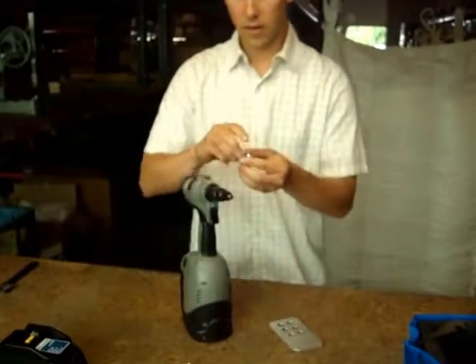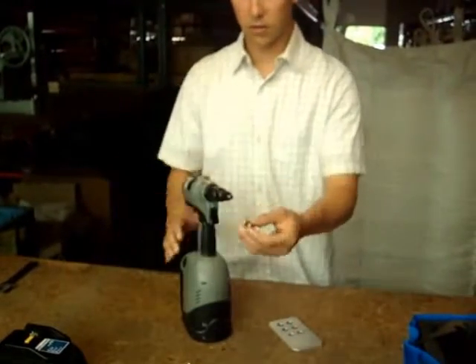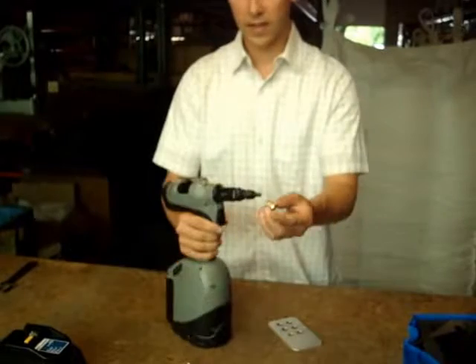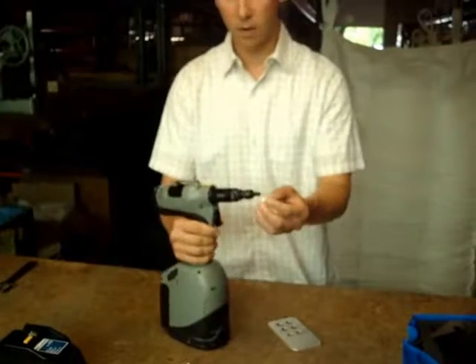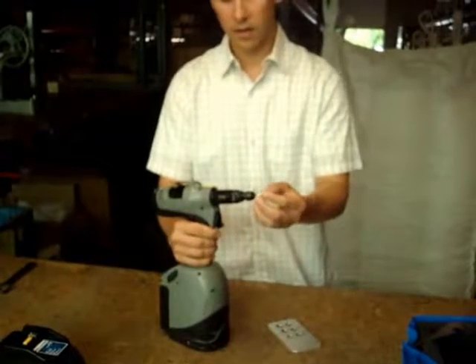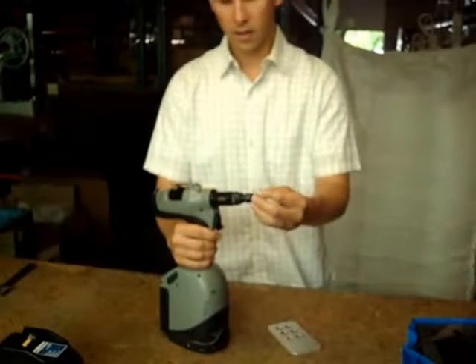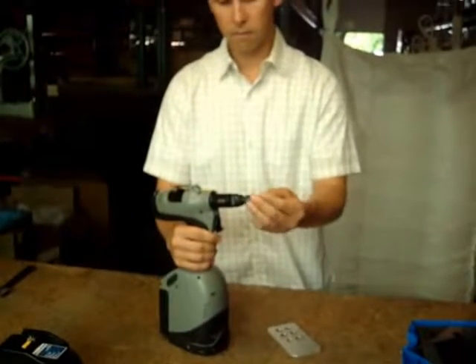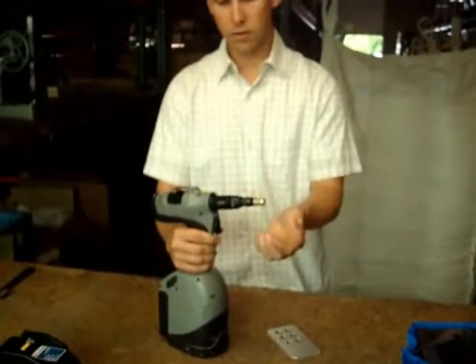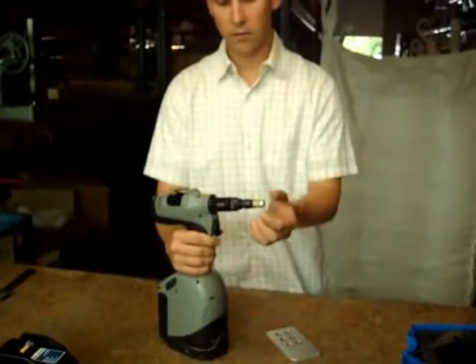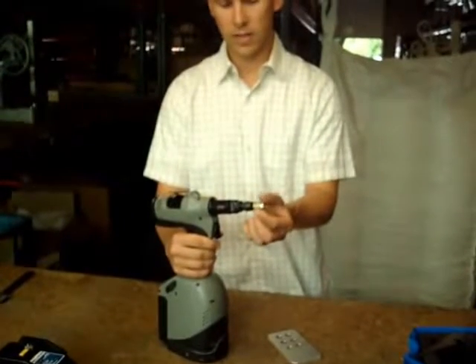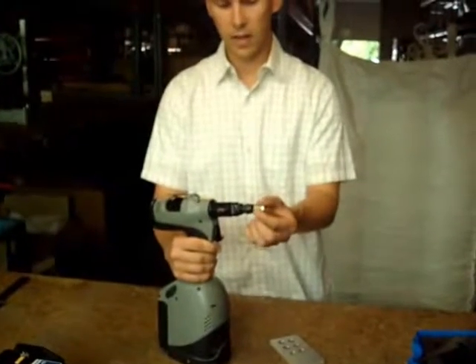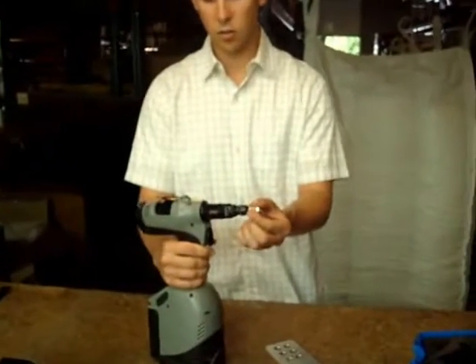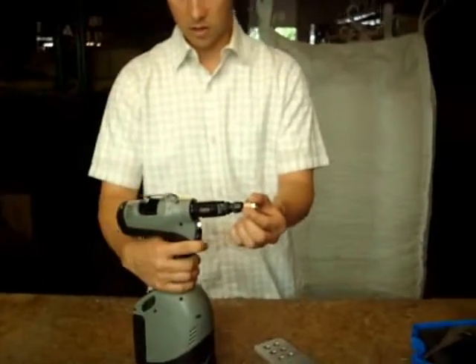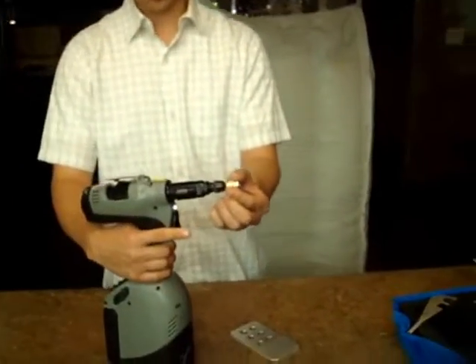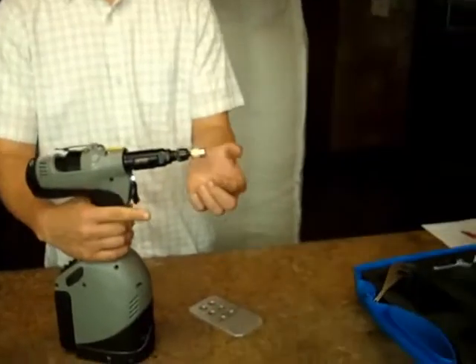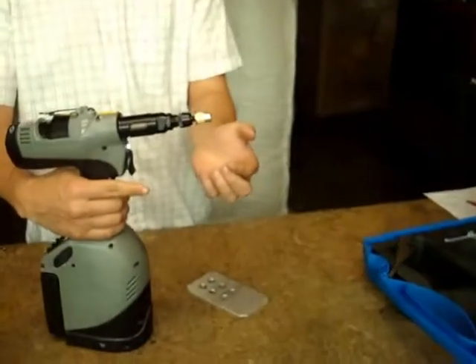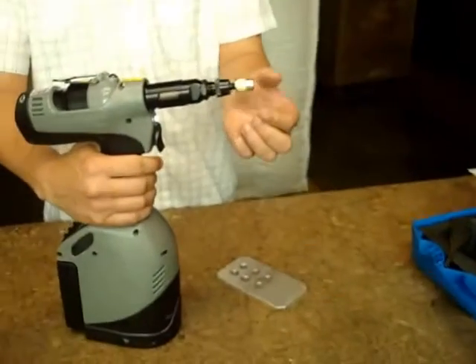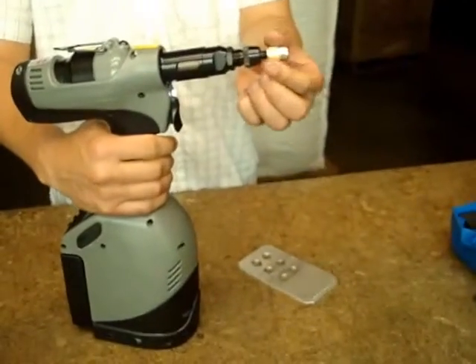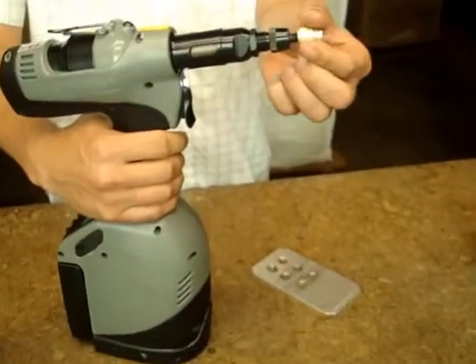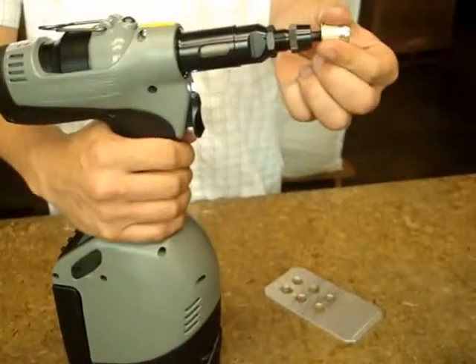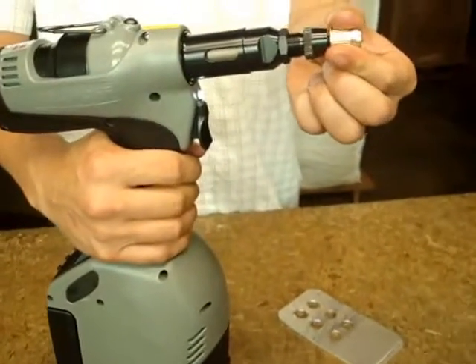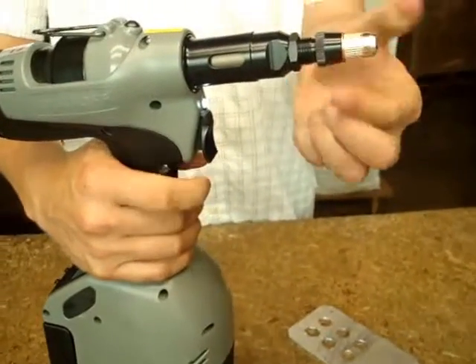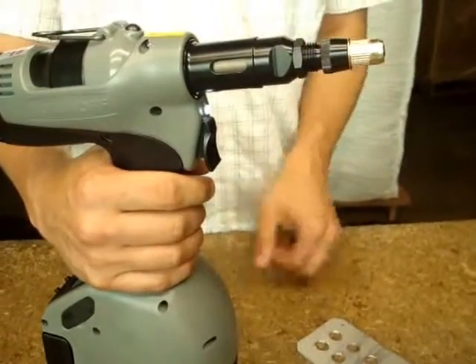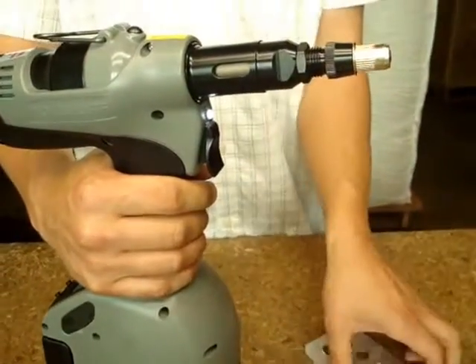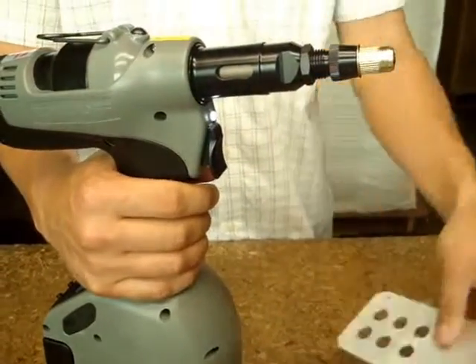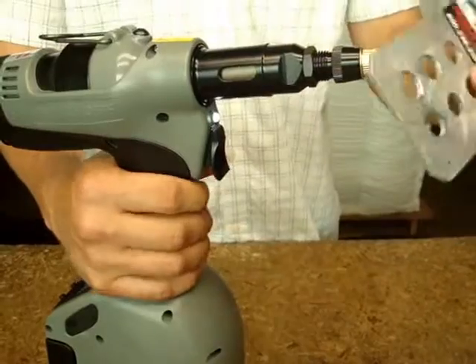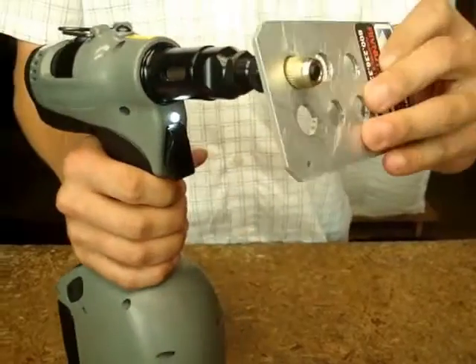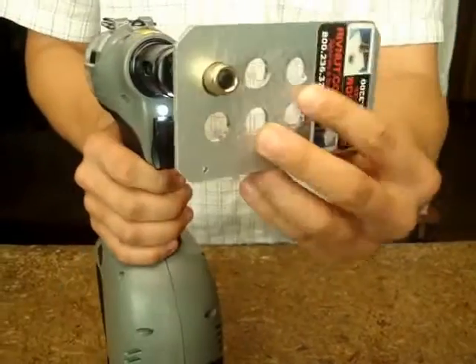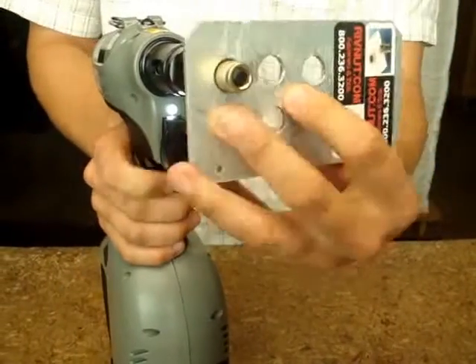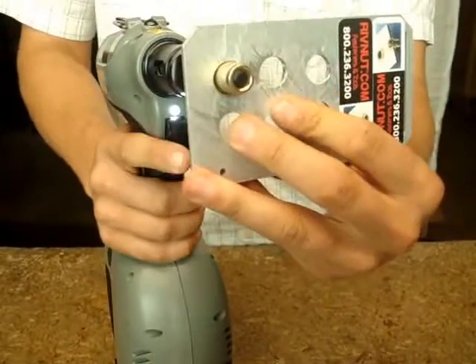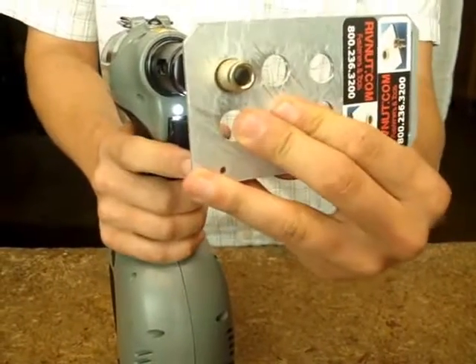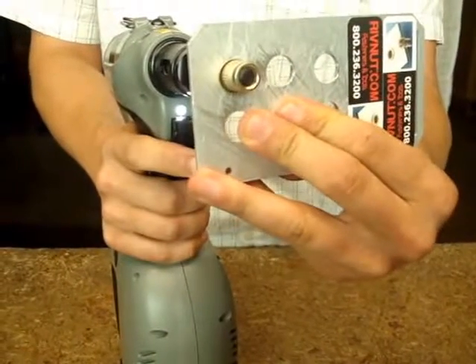It also has an automatic thread feature, so I don't have to thread this on by hand — just with pressure it will thread on automatically. It's automatically threaded on and now I'm going to start installing.